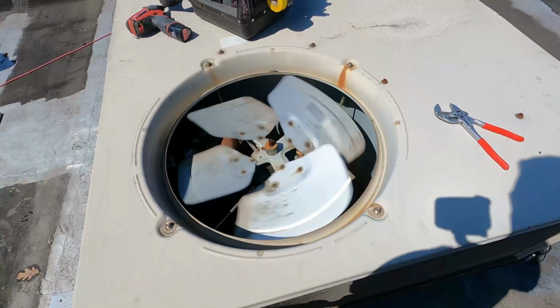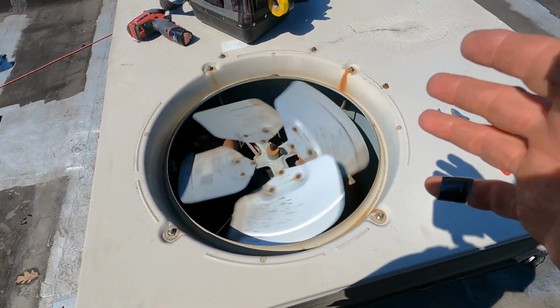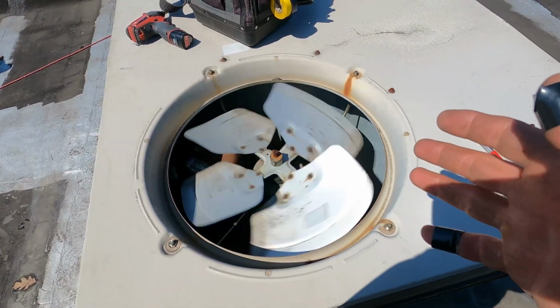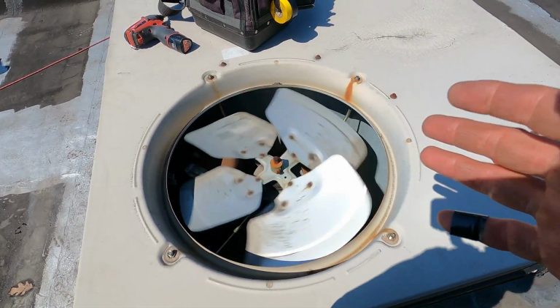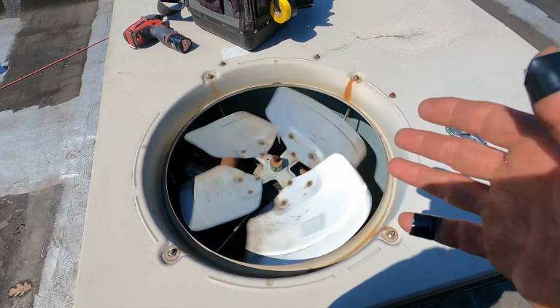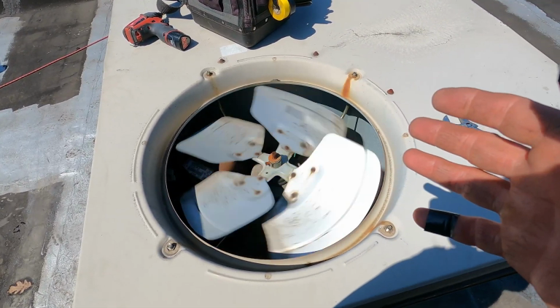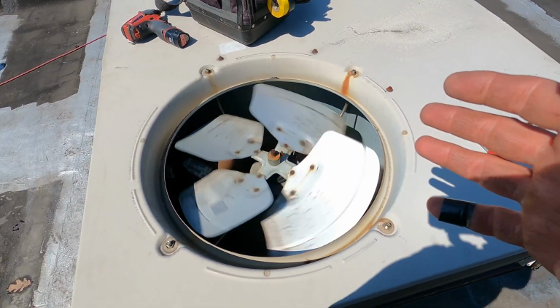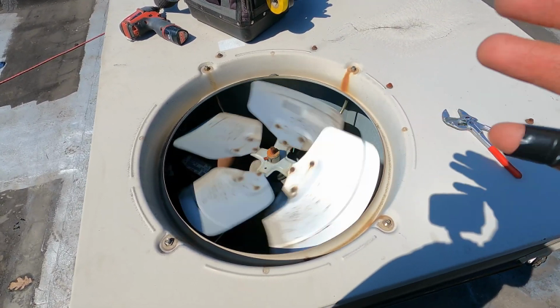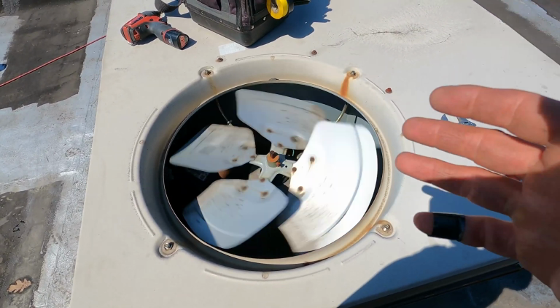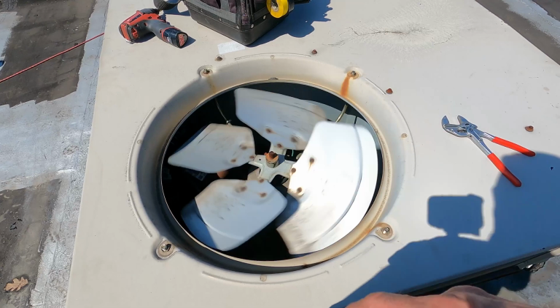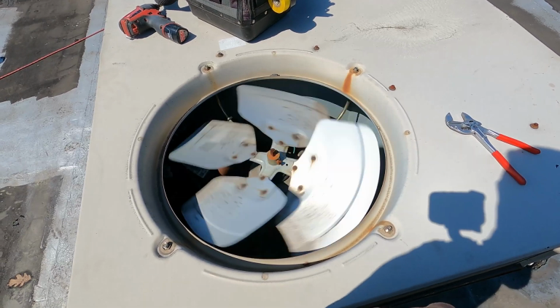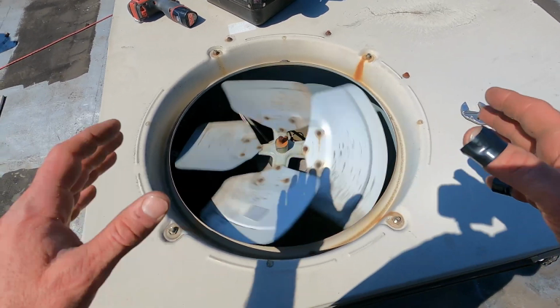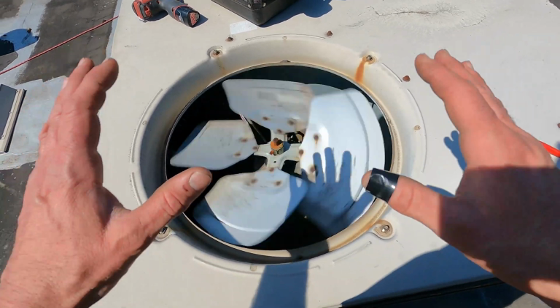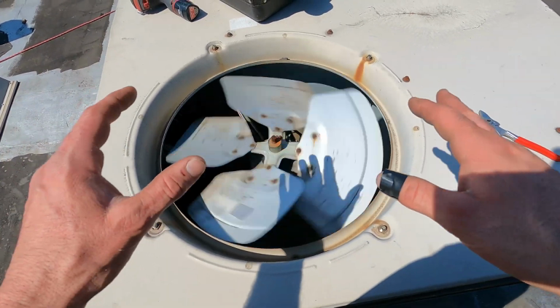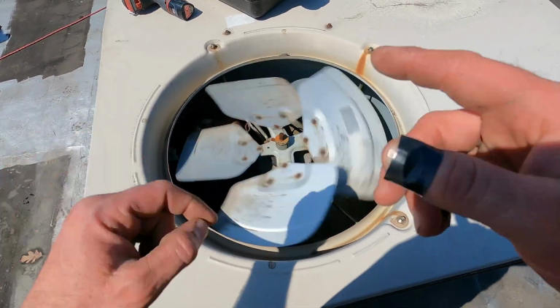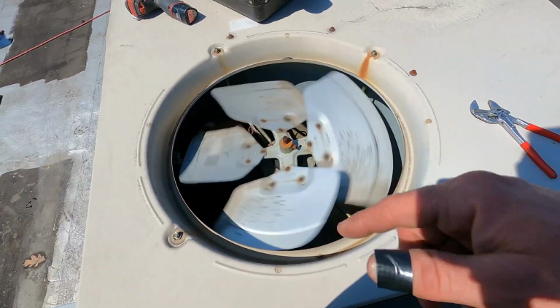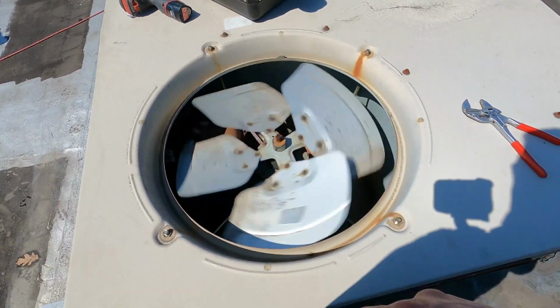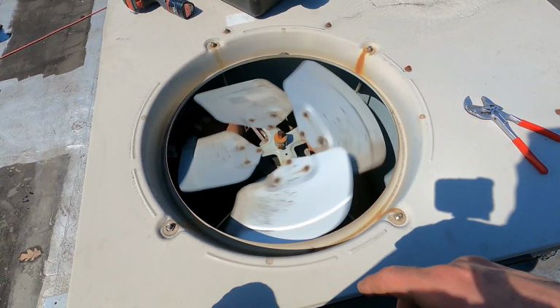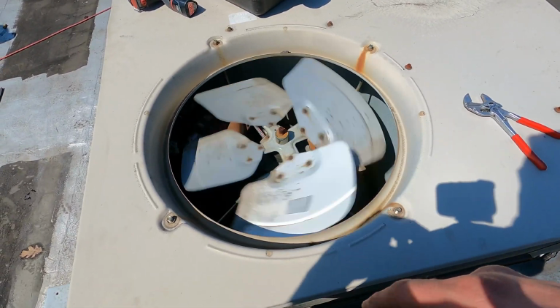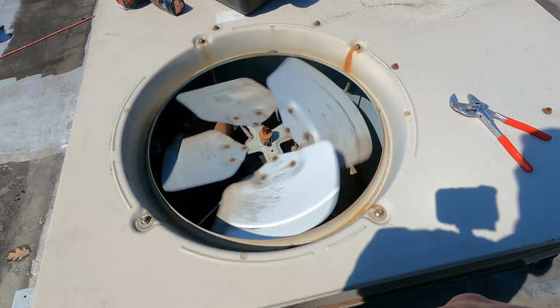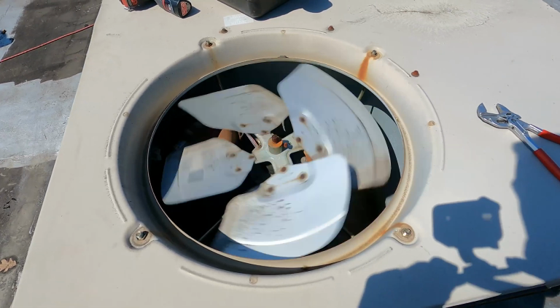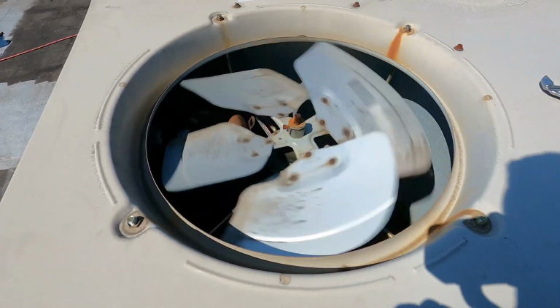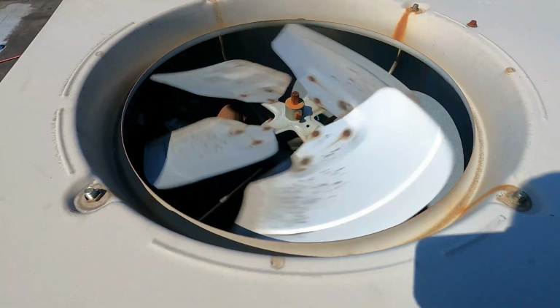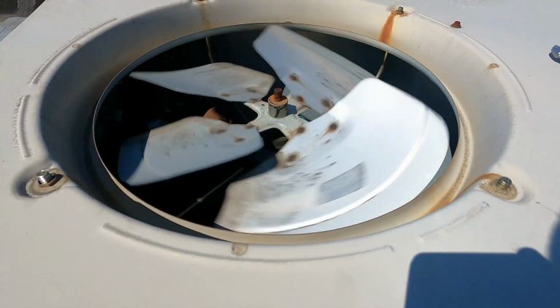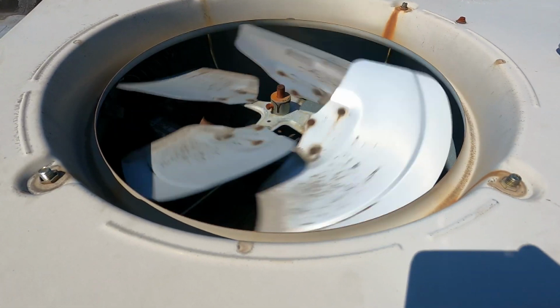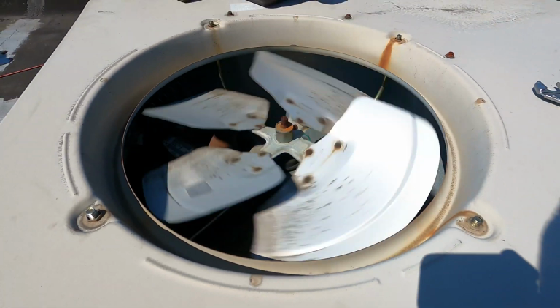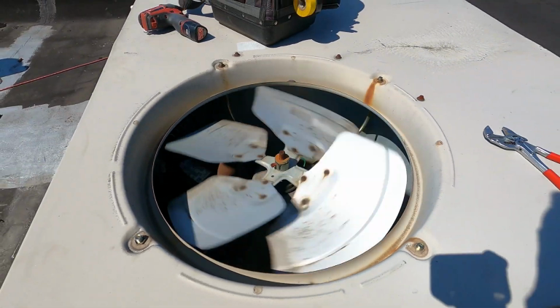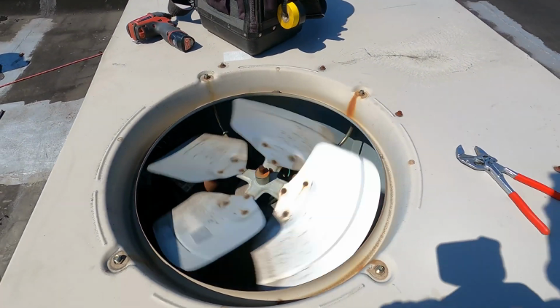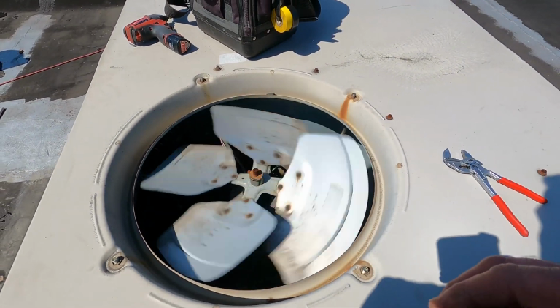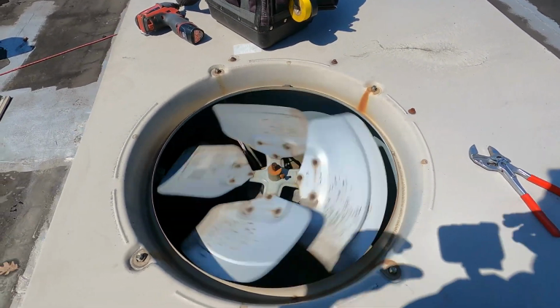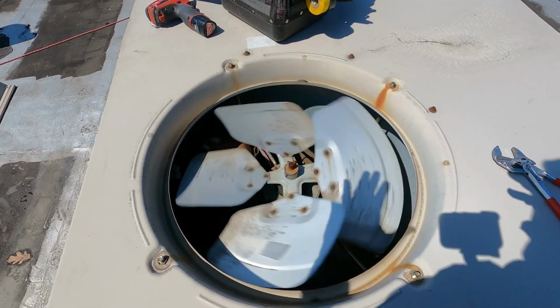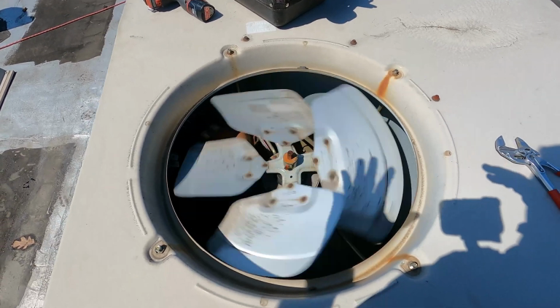So now I'm doing 24 frames per second. Look how slow this fan is spinning now. It's pretty interesting how the fan's not changing its speed — just the way the camera's recording it.